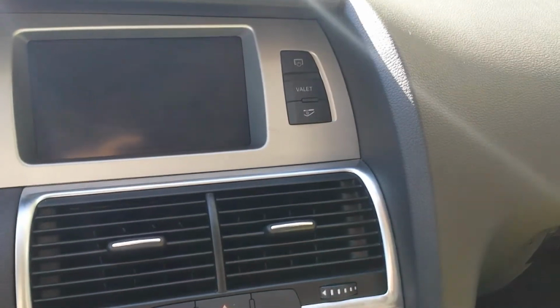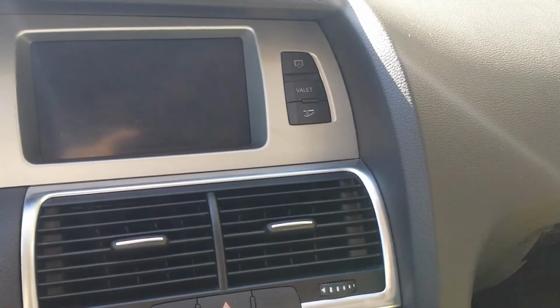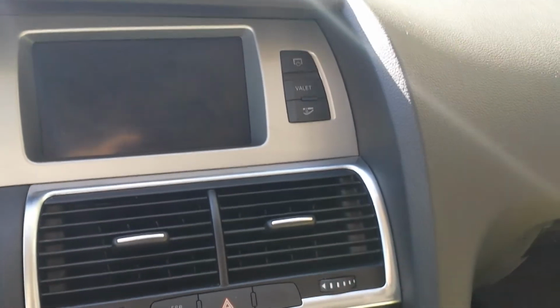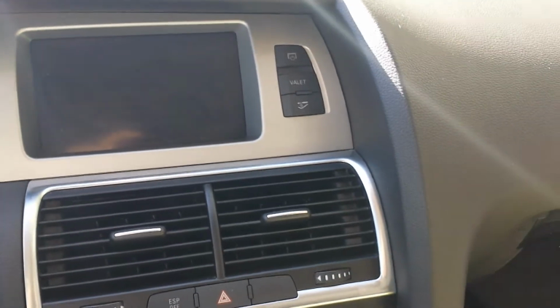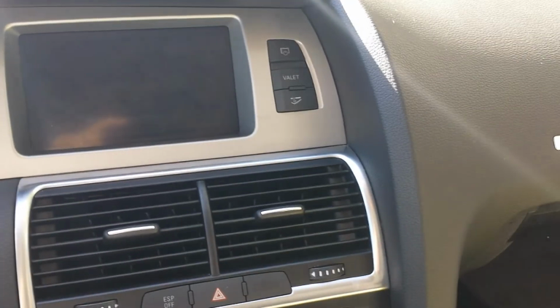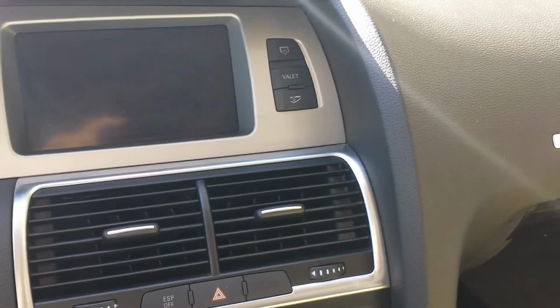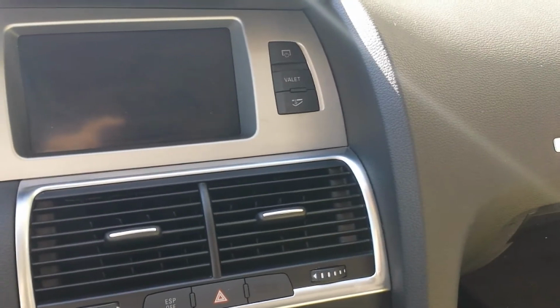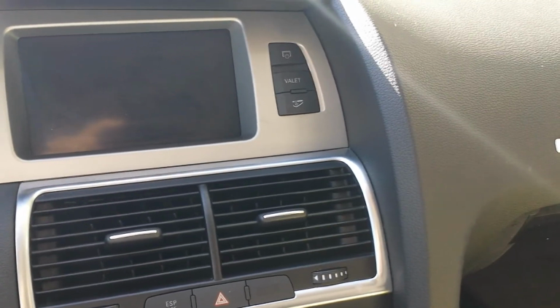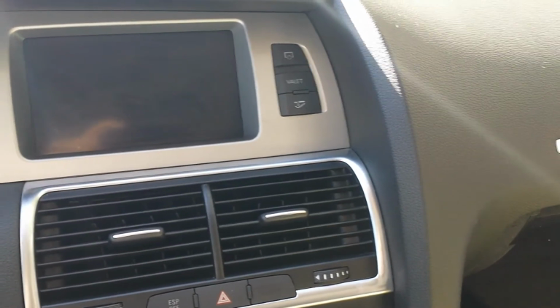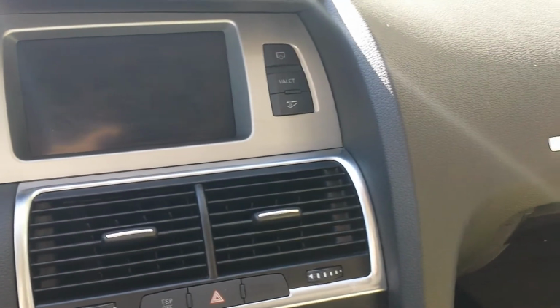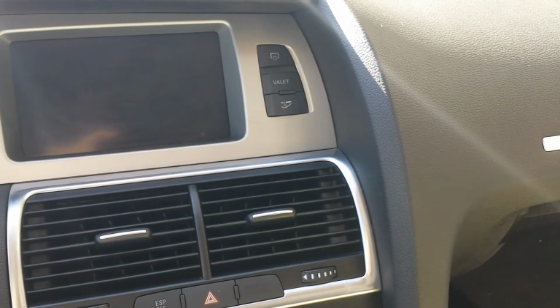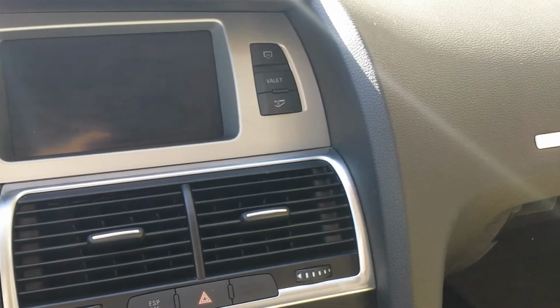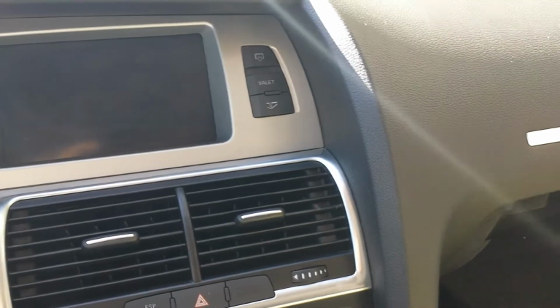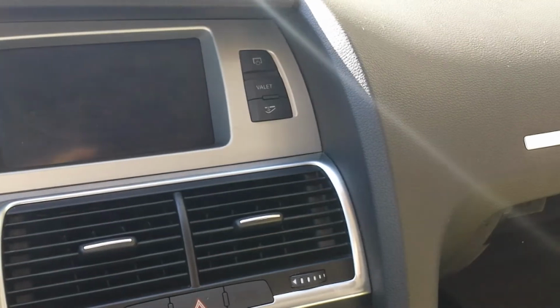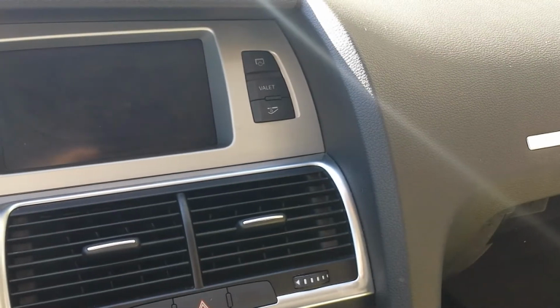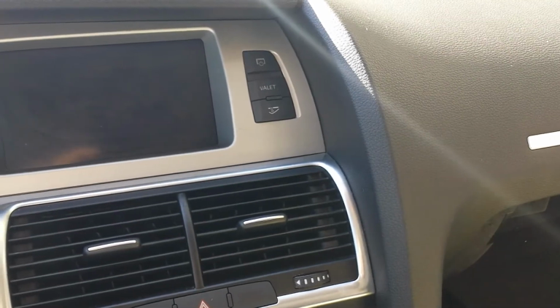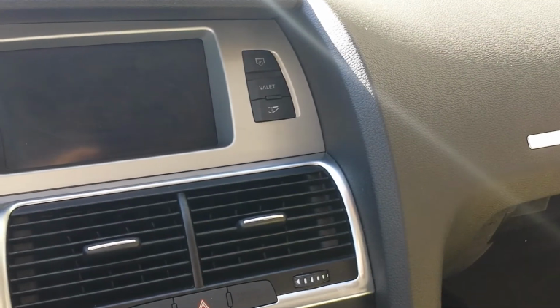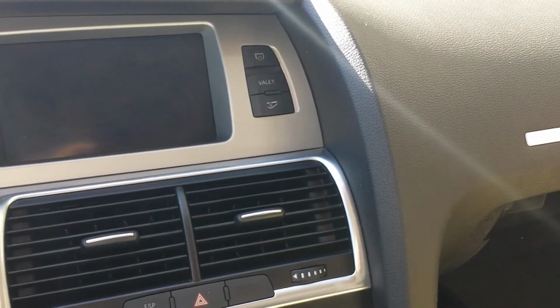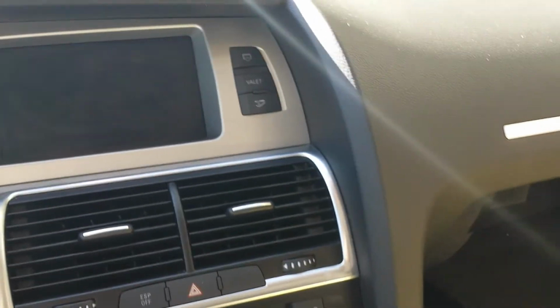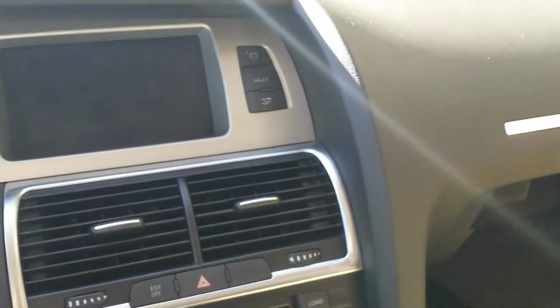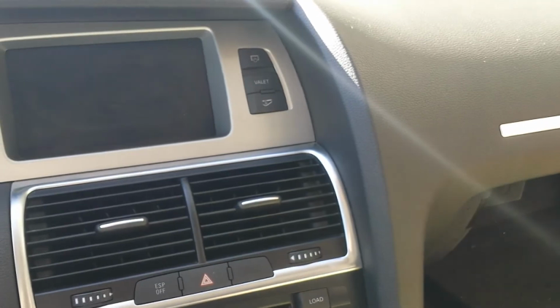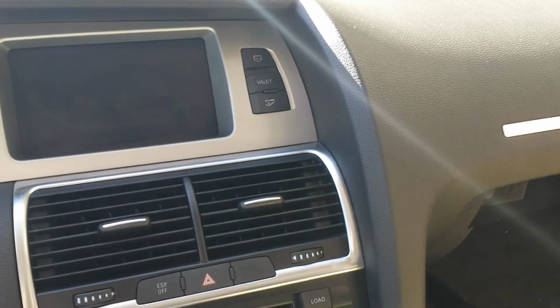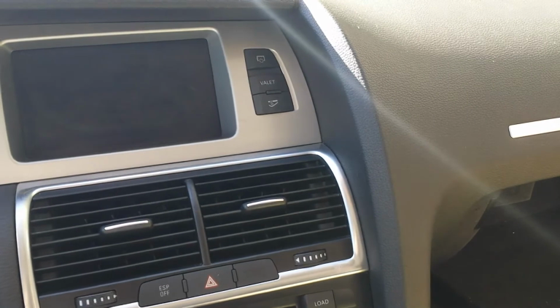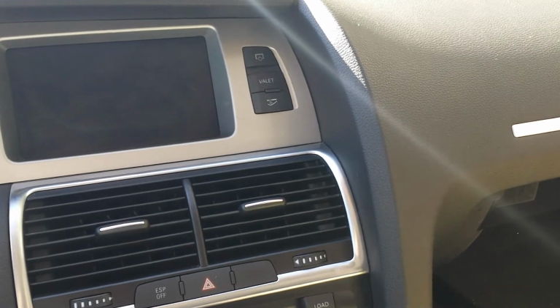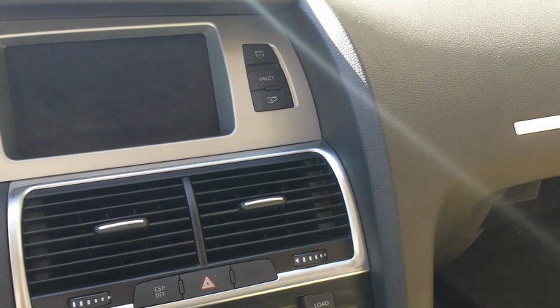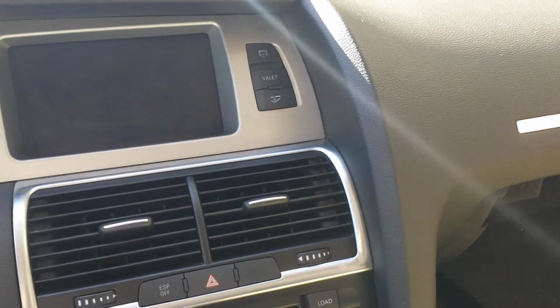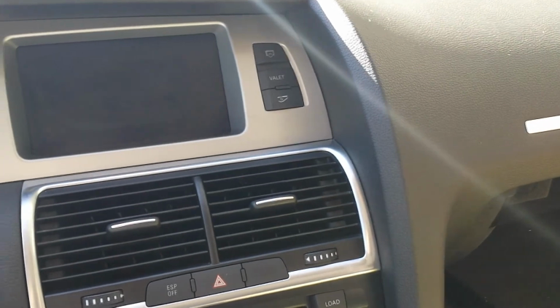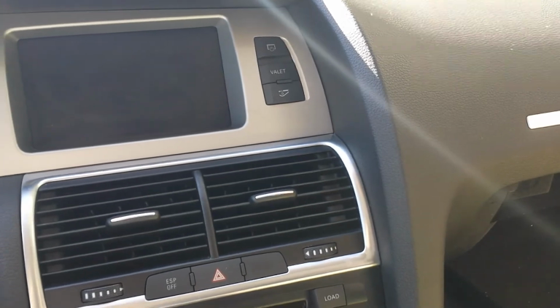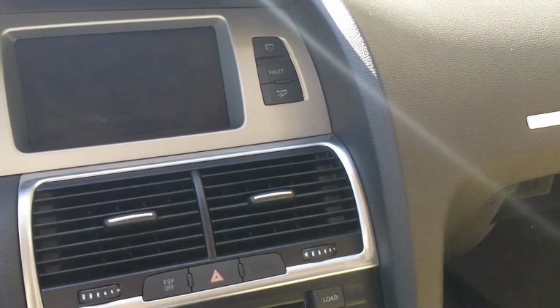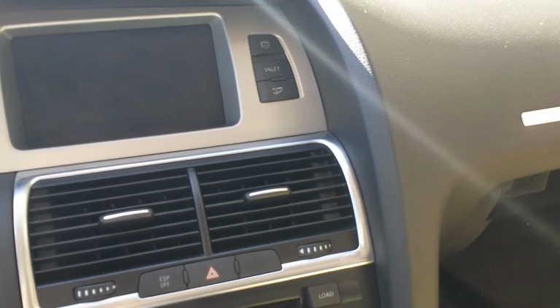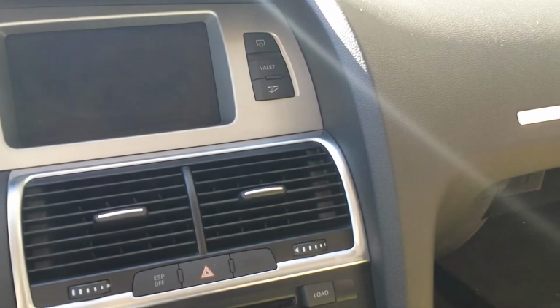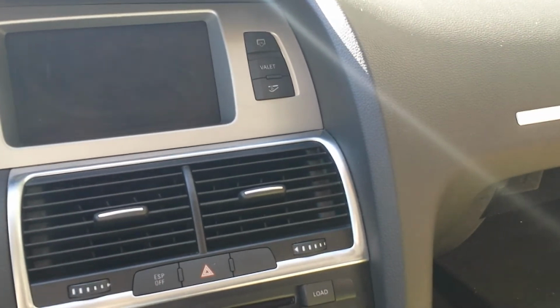In this video we are going to show you how to remove the display interface box, which is located above the glove box for the Audi Q7 2009.